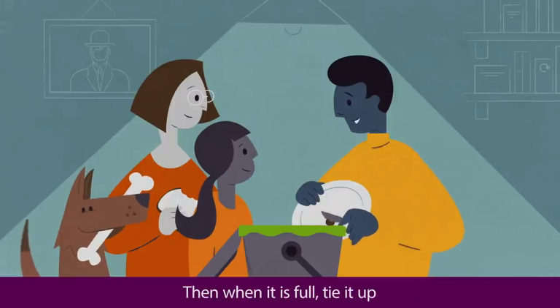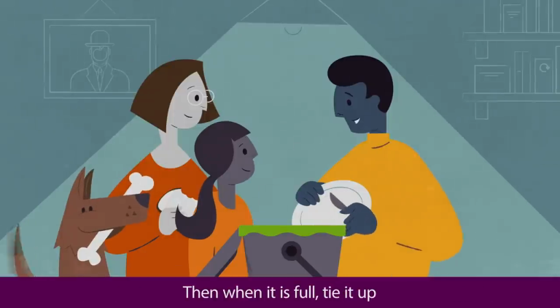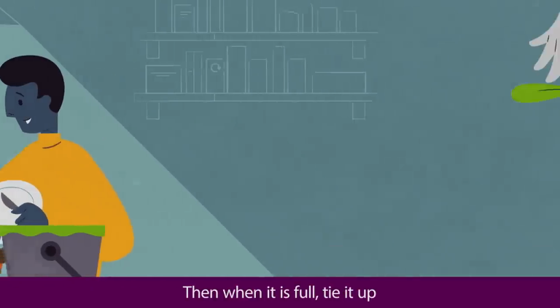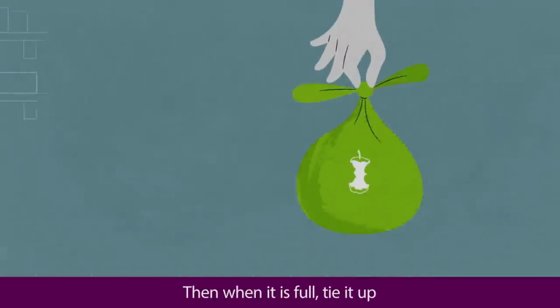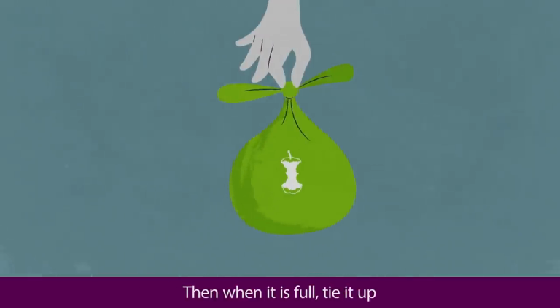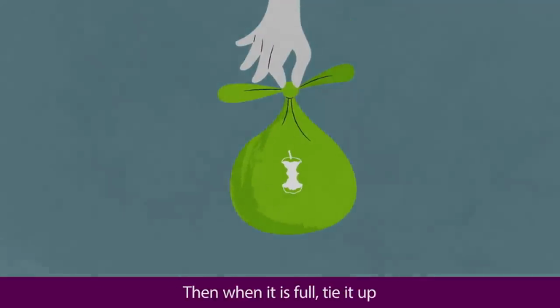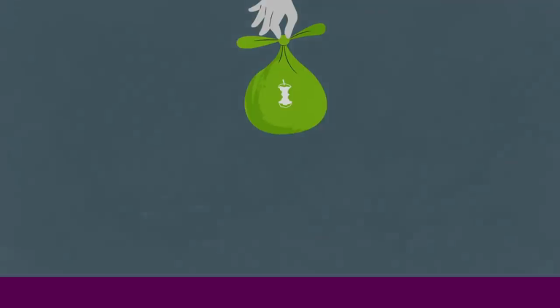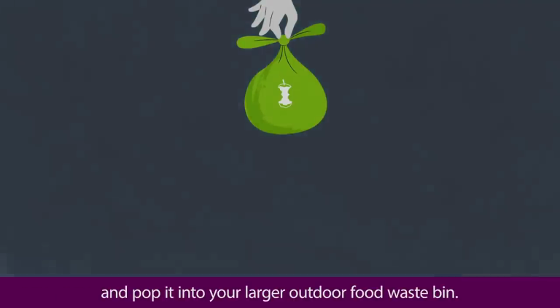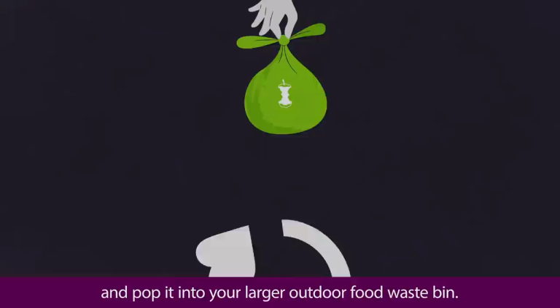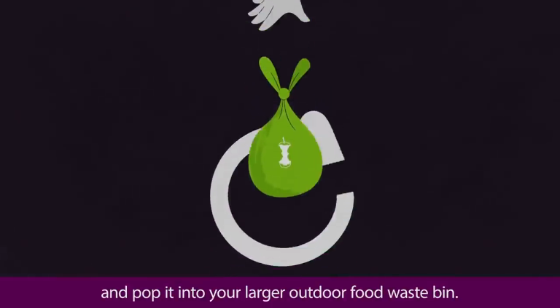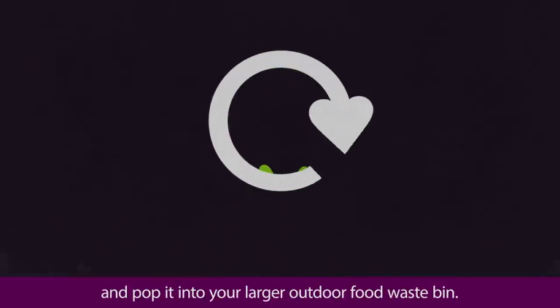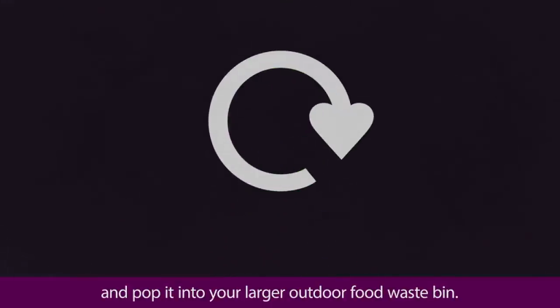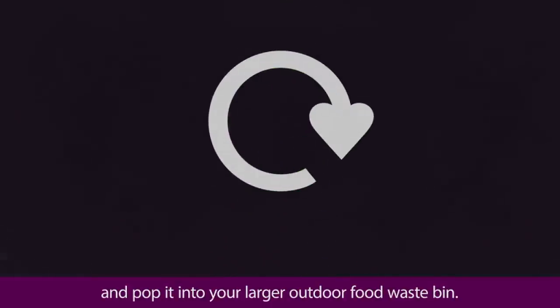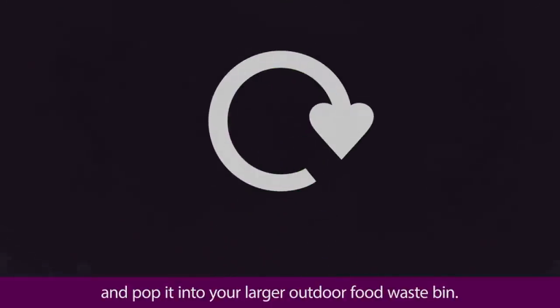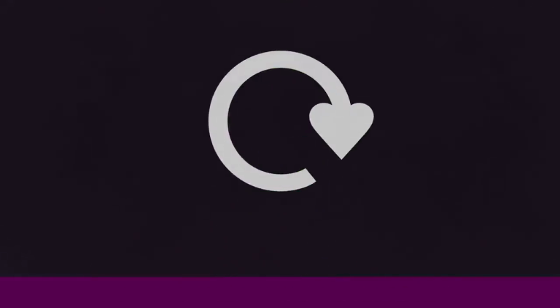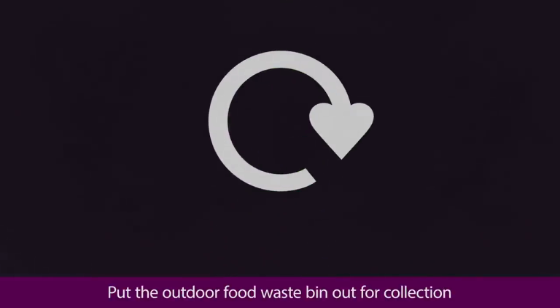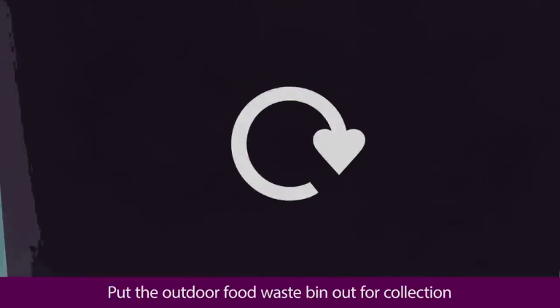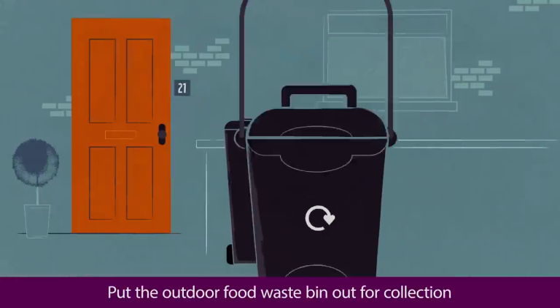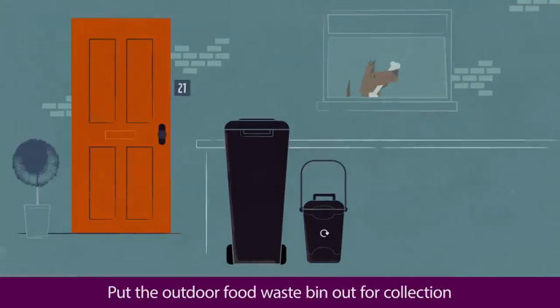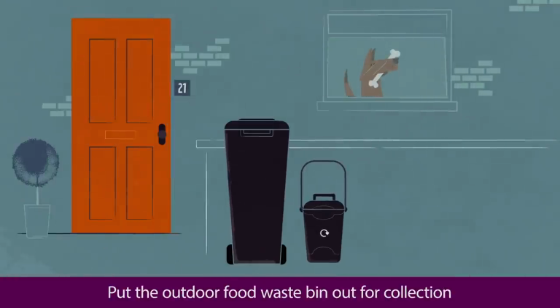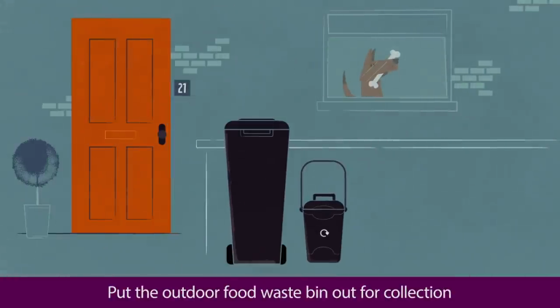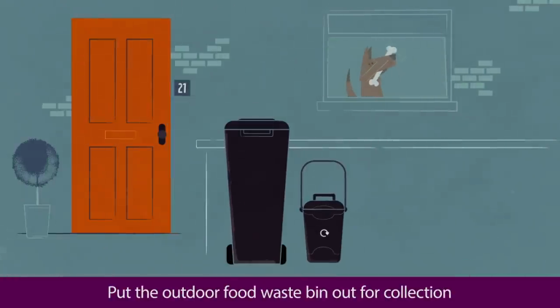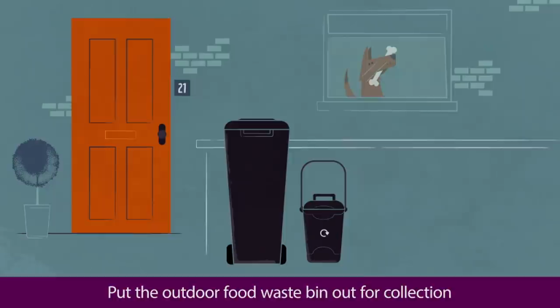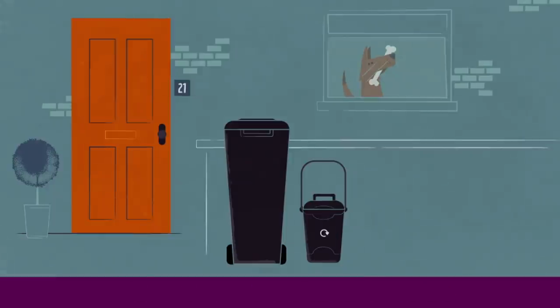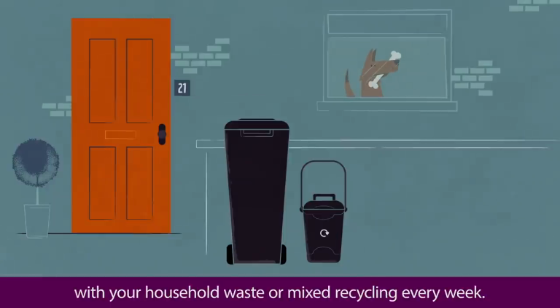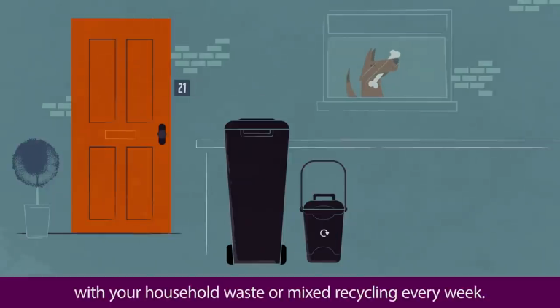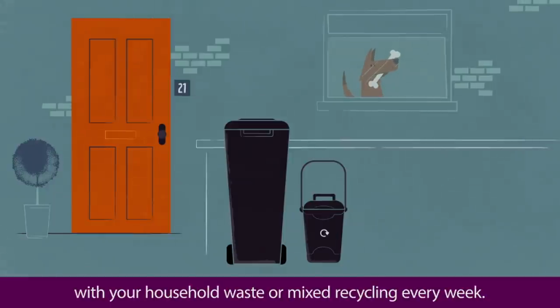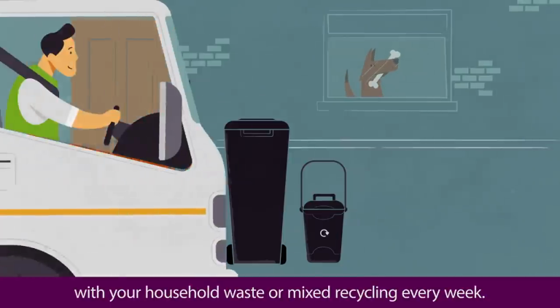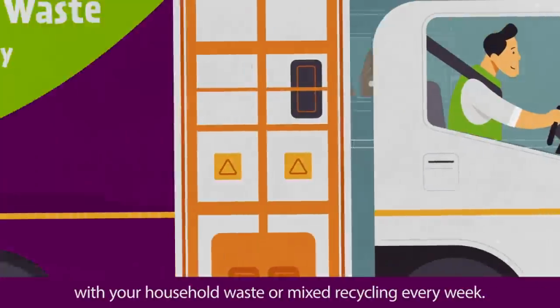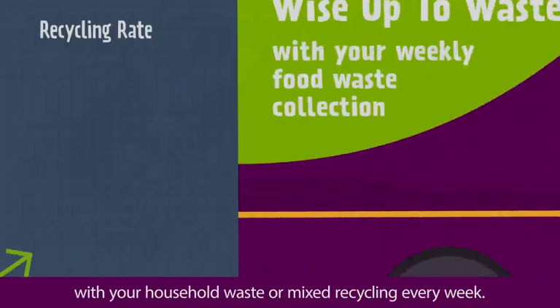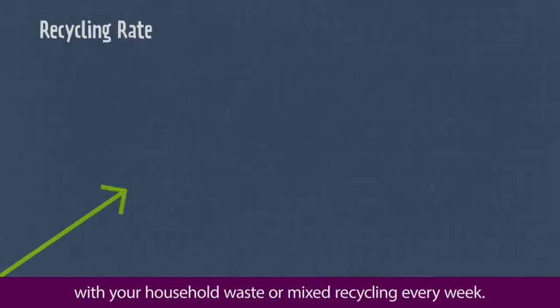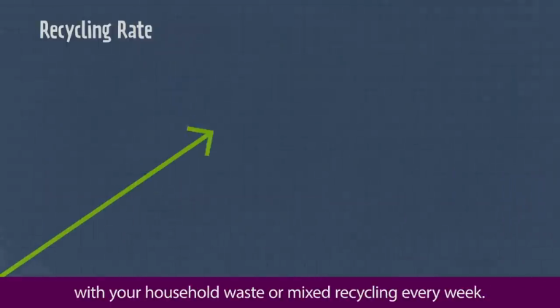Then when it's full, tie it up and pop it into your larger outdoor food waste bin. Put the outdoor food waste bin out for collection with your household waste or mixed recycling every week.